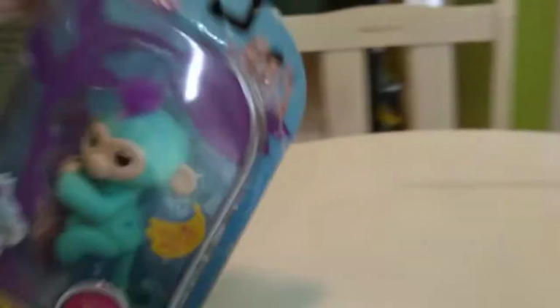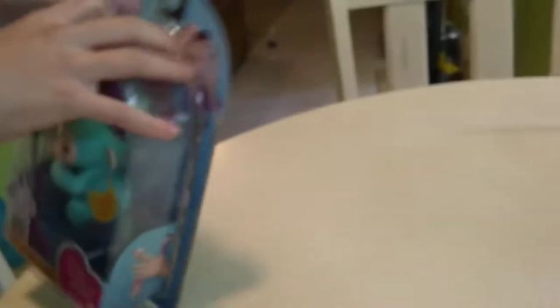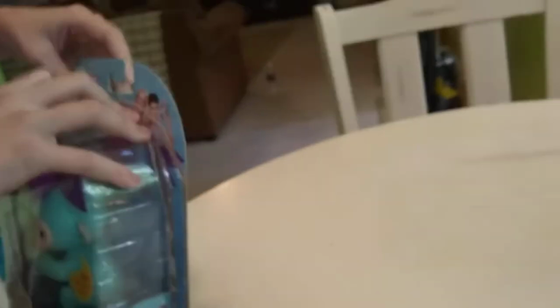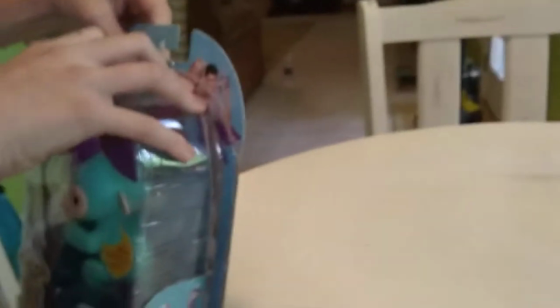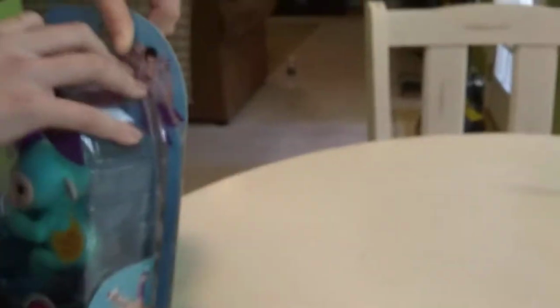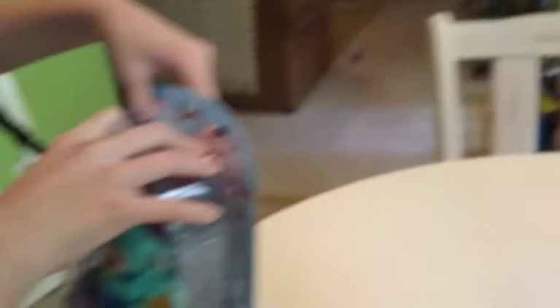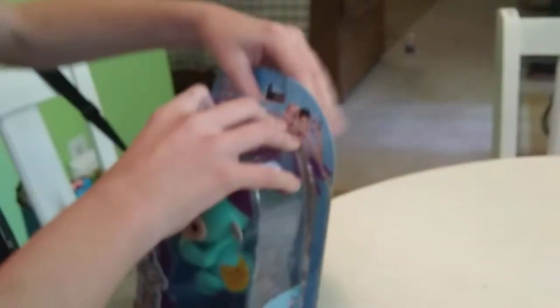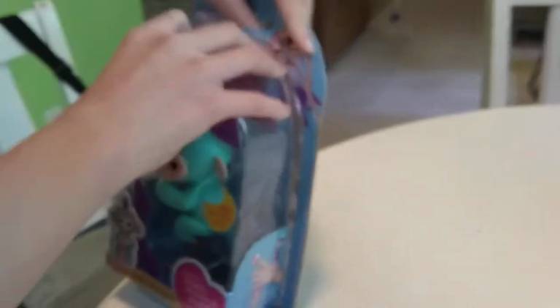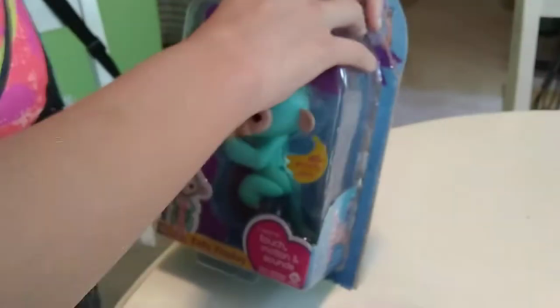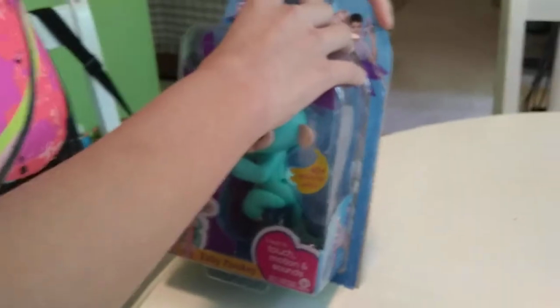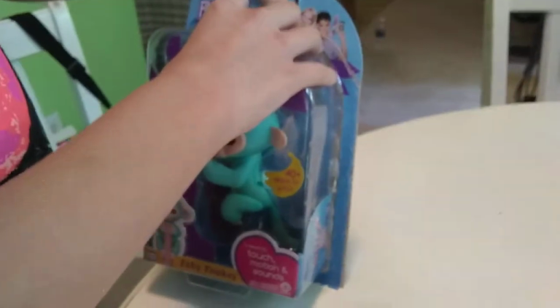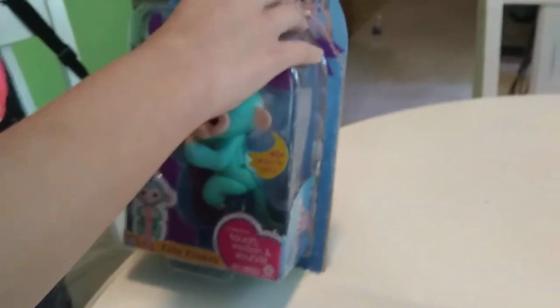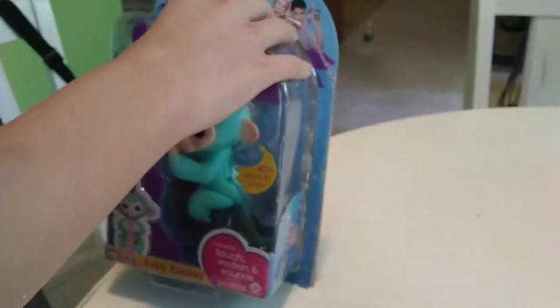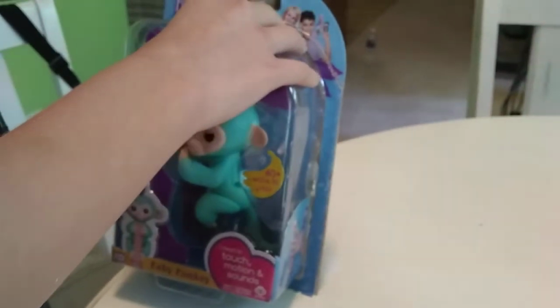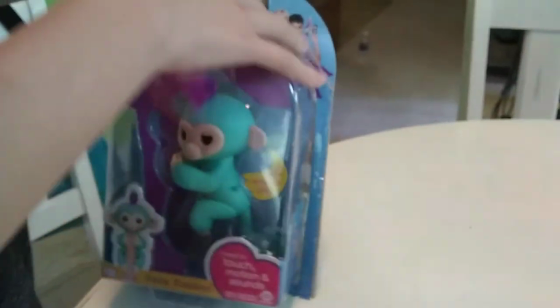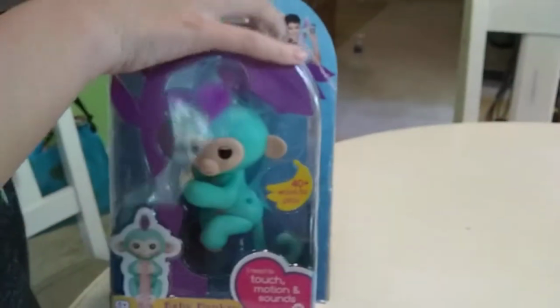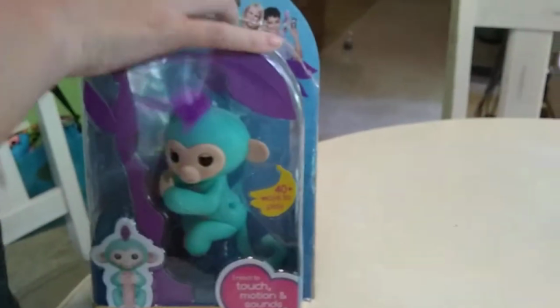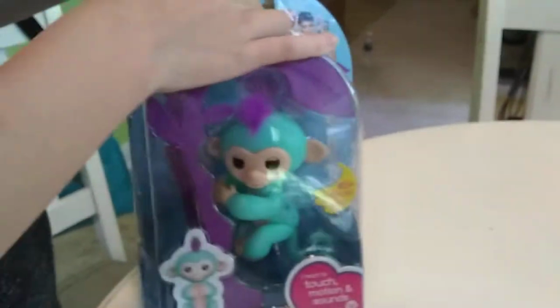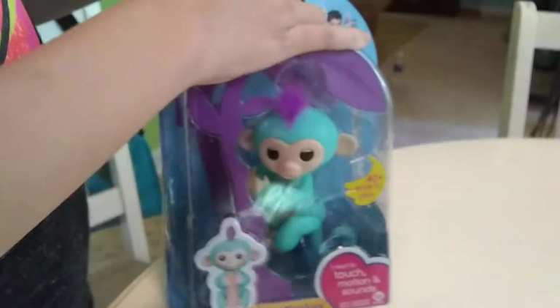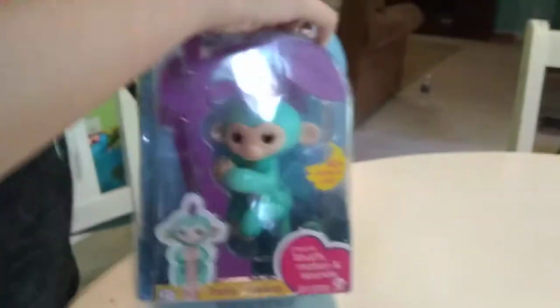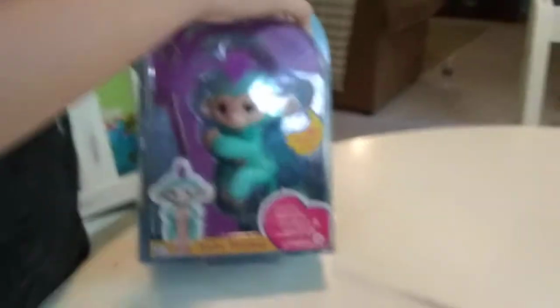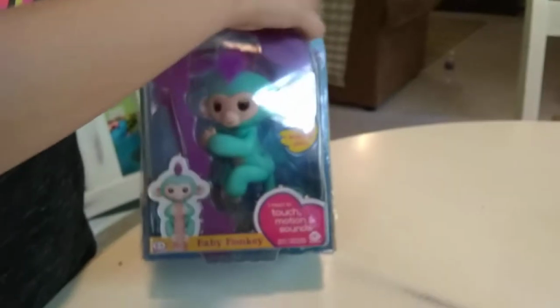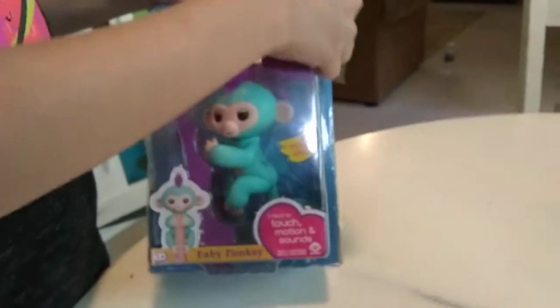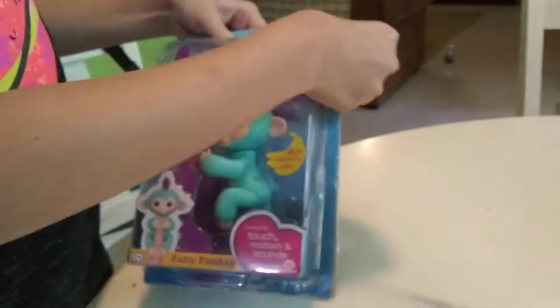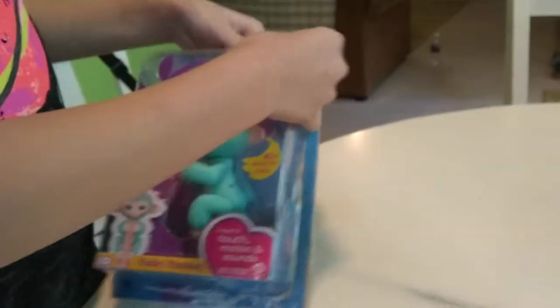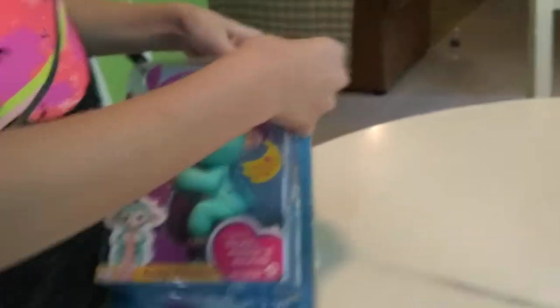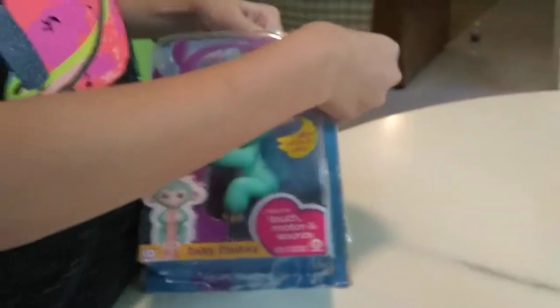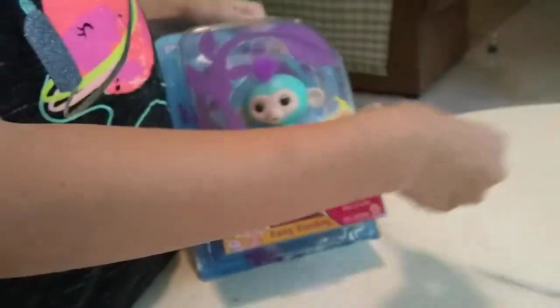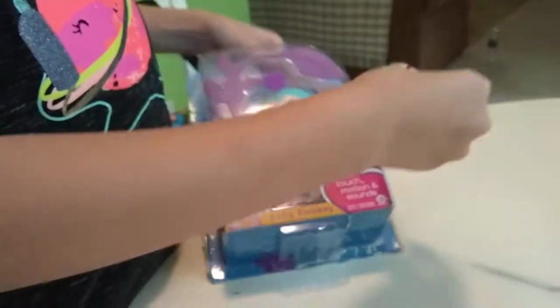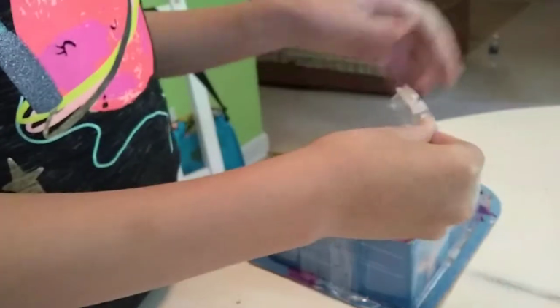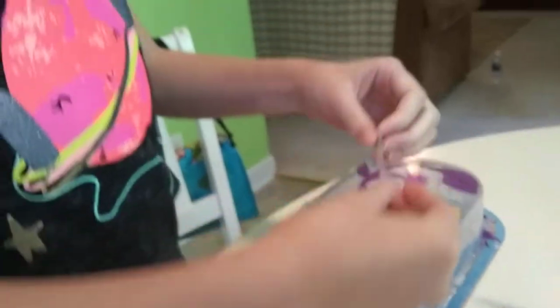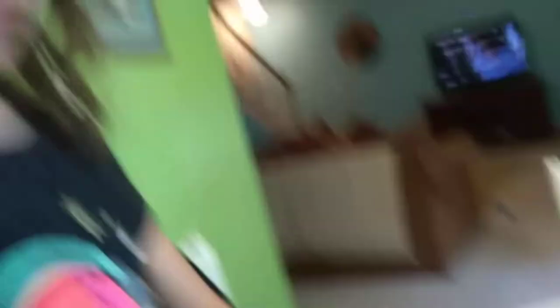Today we're going to be opening this one. This is the hottest item out right now. They are selling out at stores. This could be this year's Hatchimals.